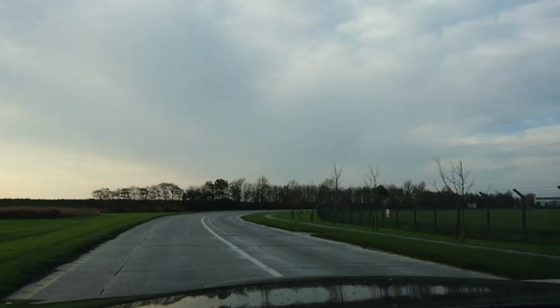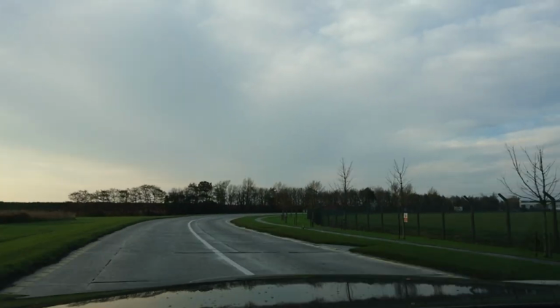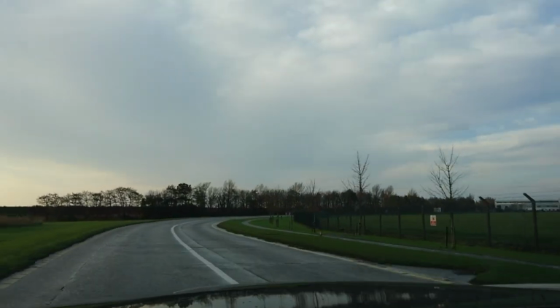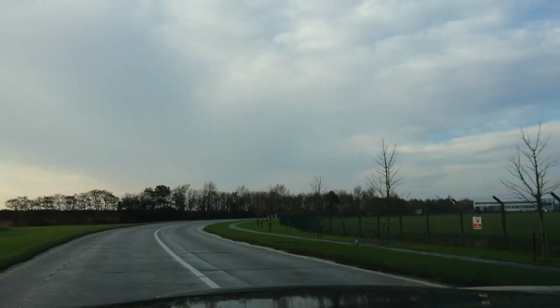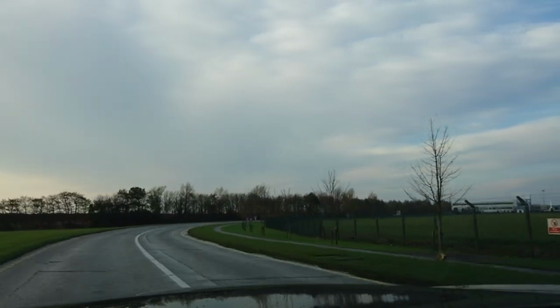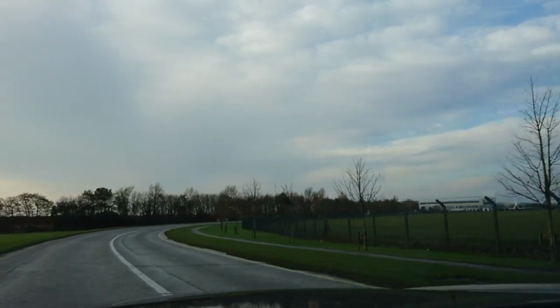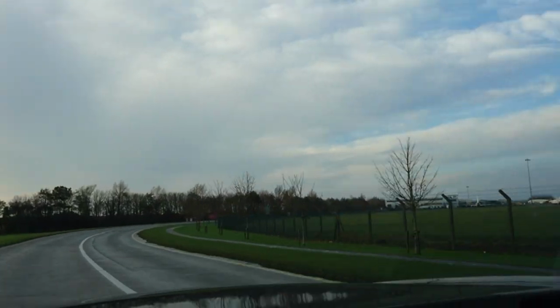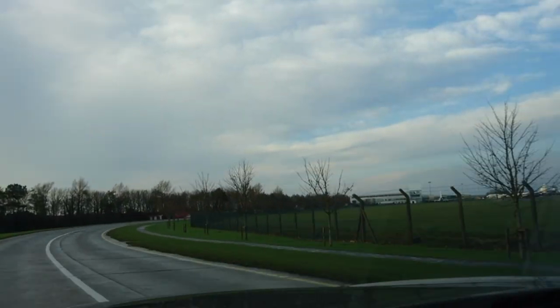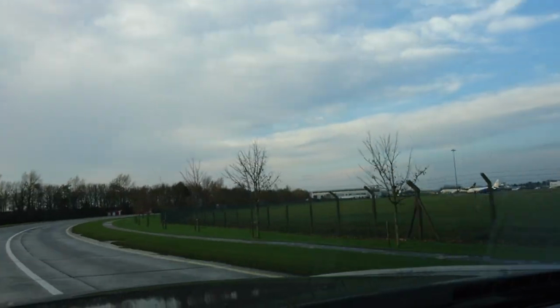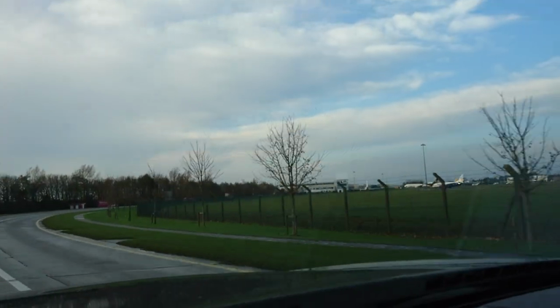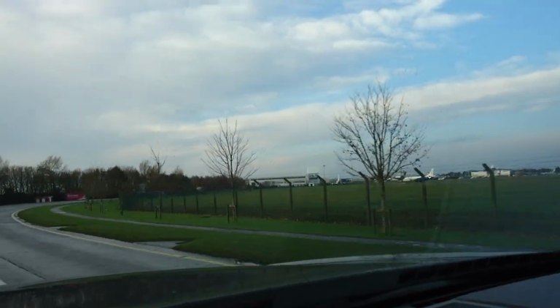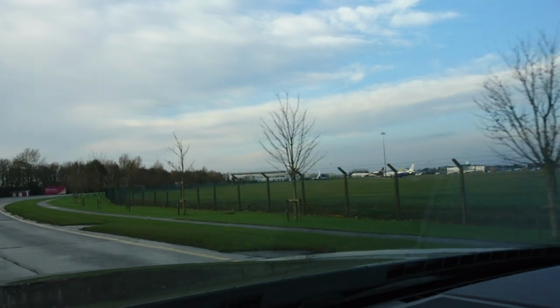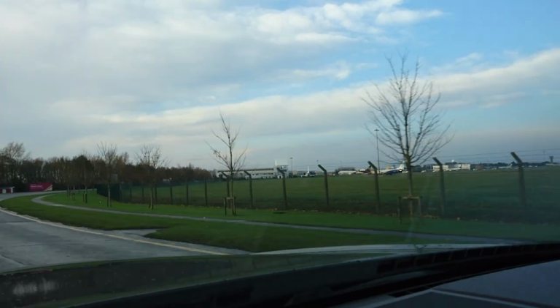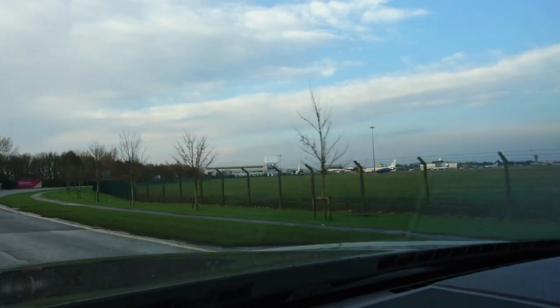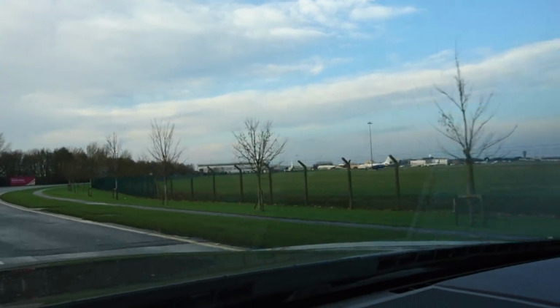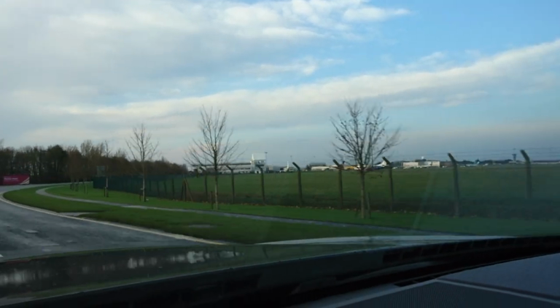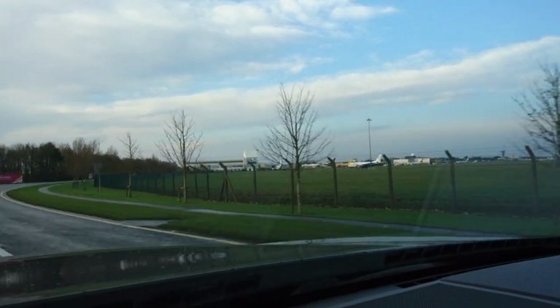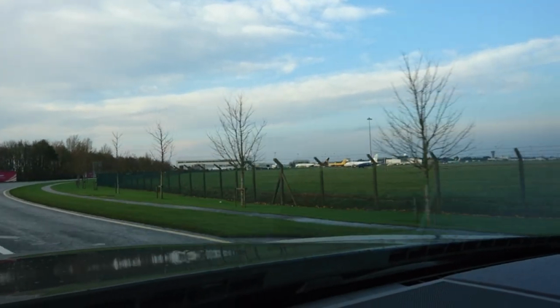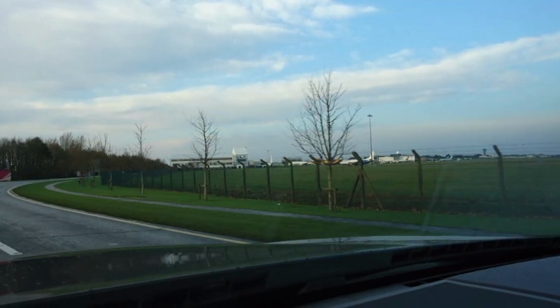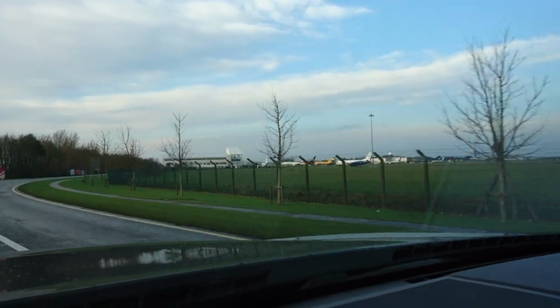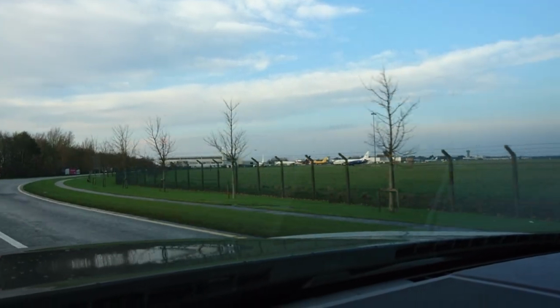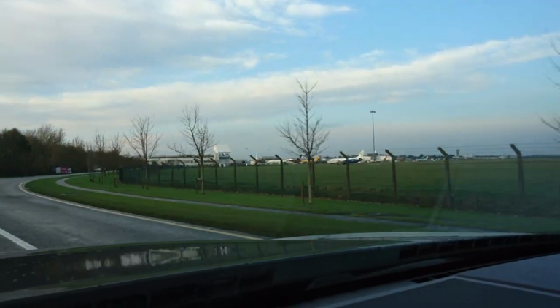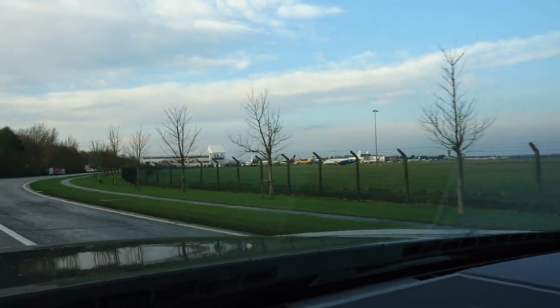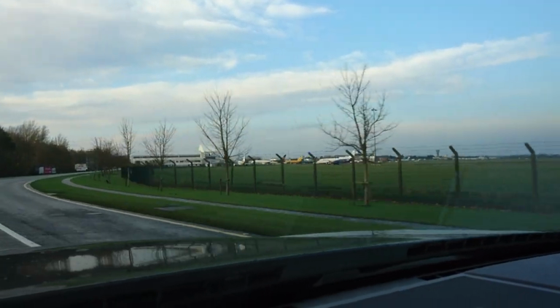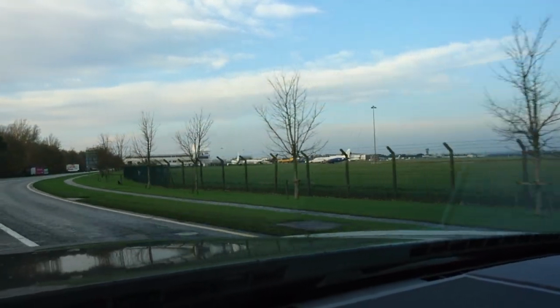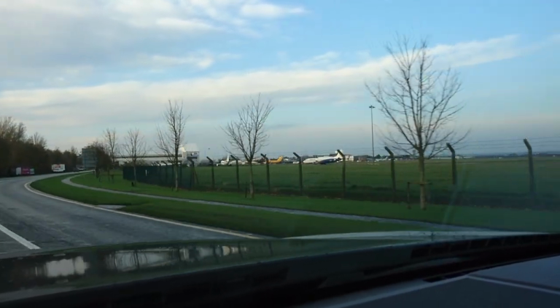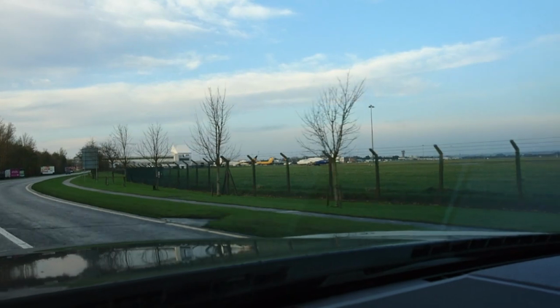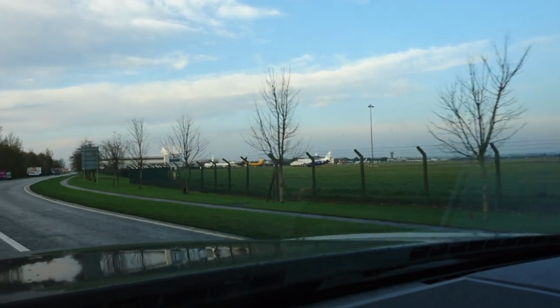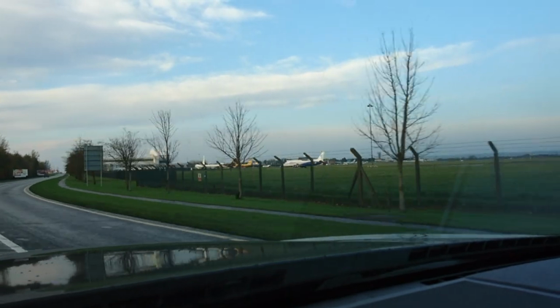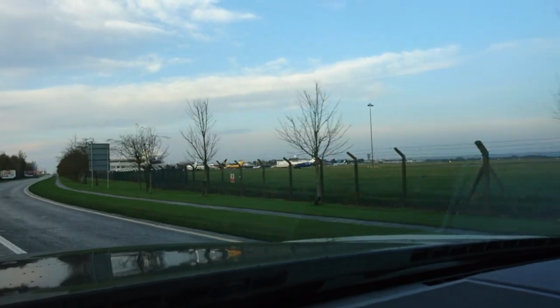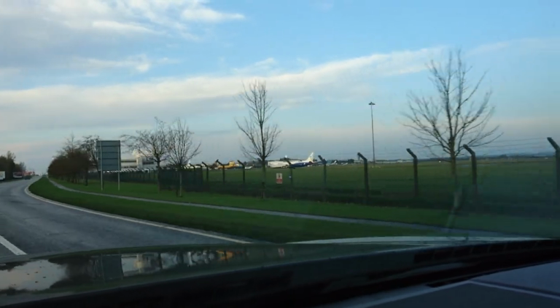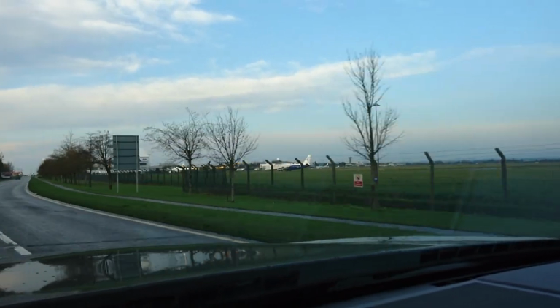Hey everyone, today we're flying from Shannon Airport. Shannon Airport is Ireland's third busiest airport. It is located in the southwest of Ireland and provides easy access to Galway and Limerick.